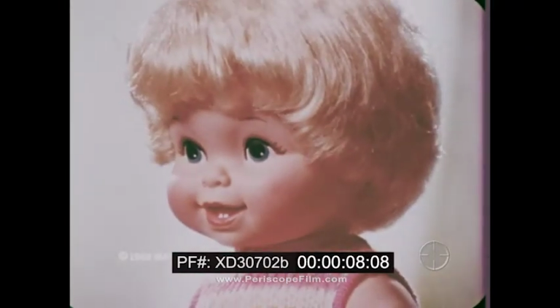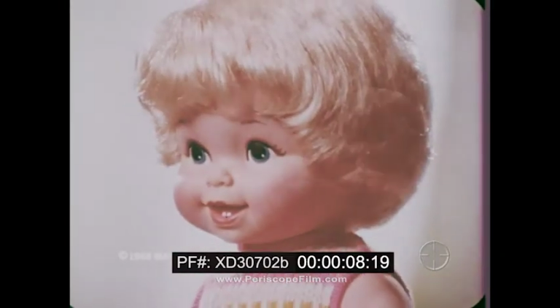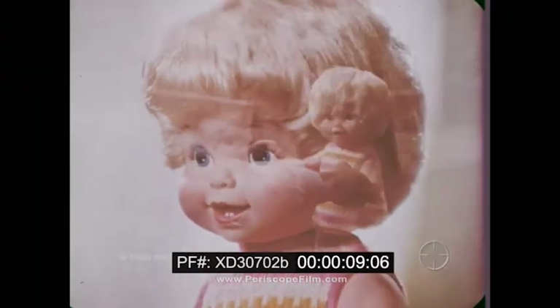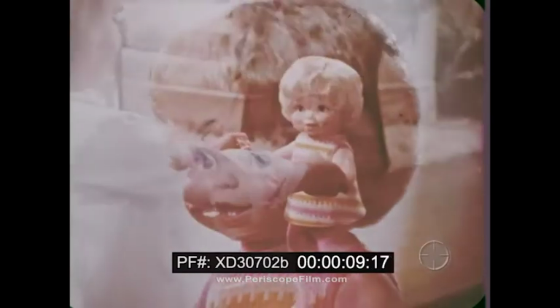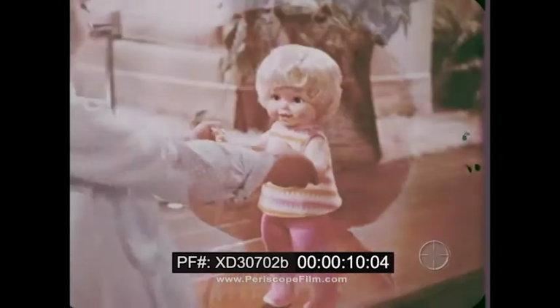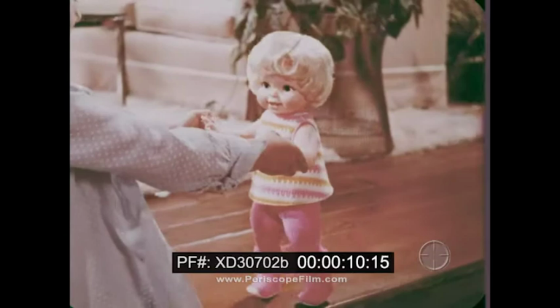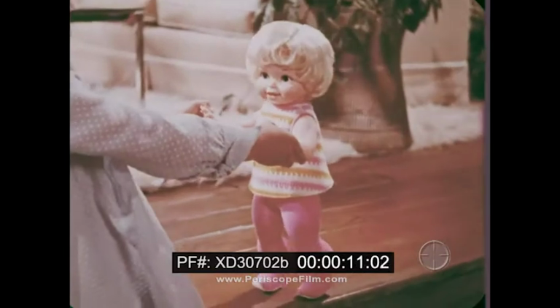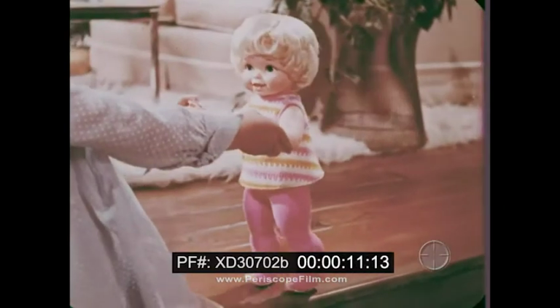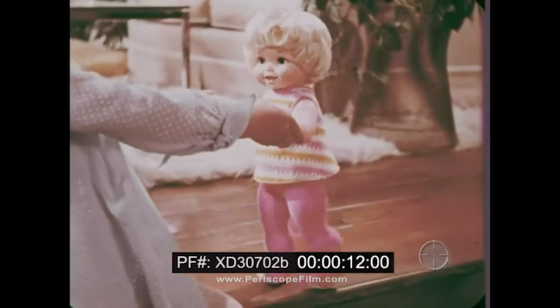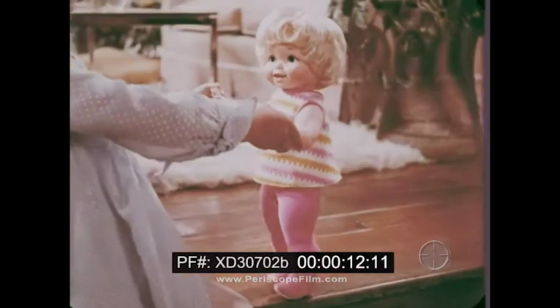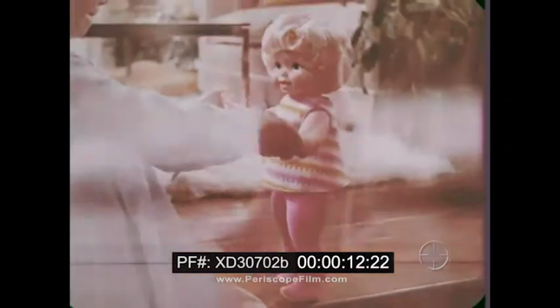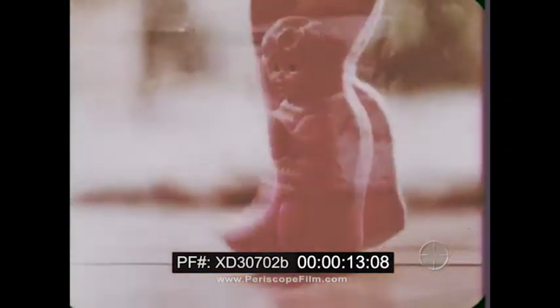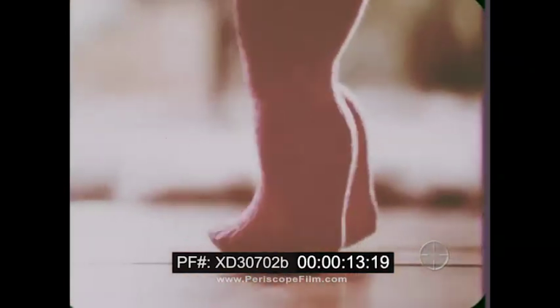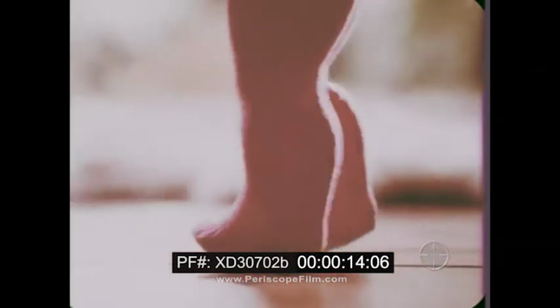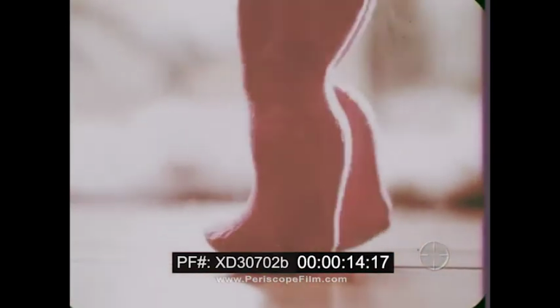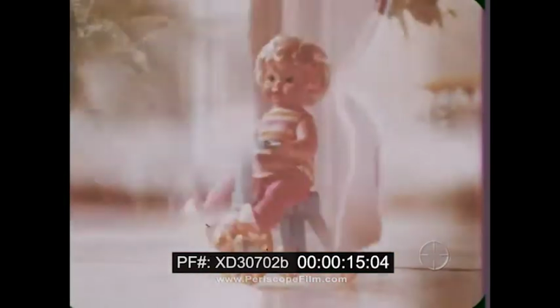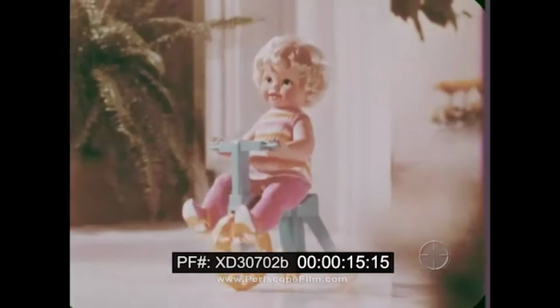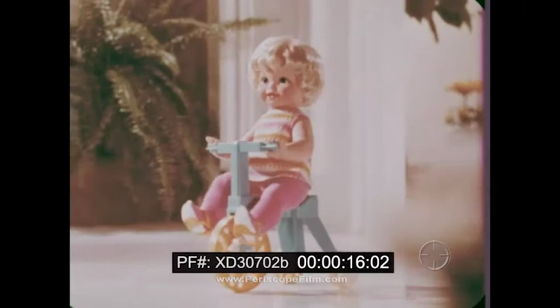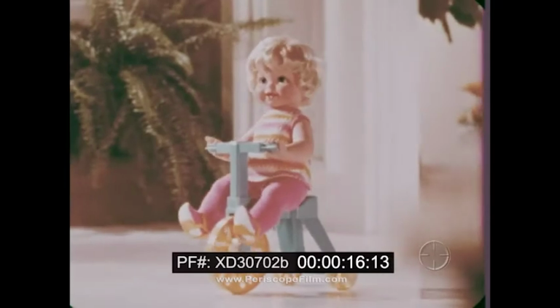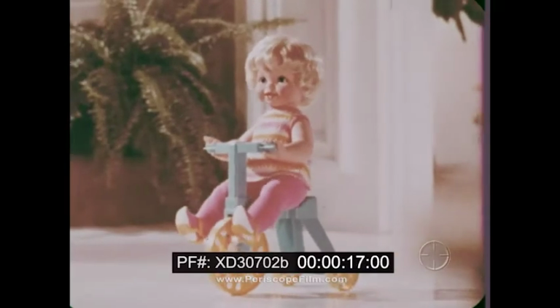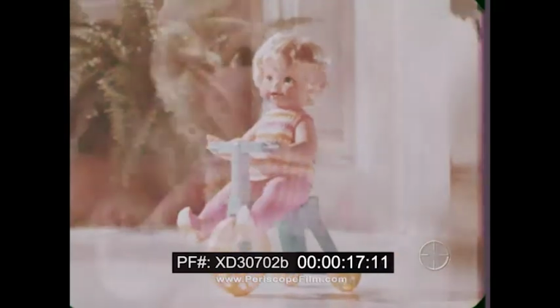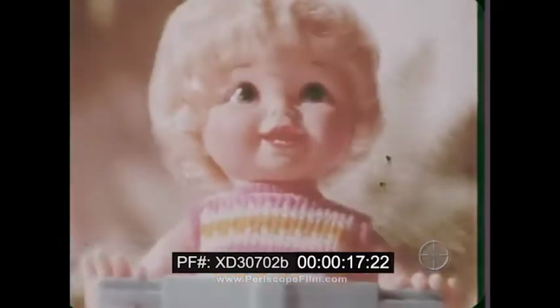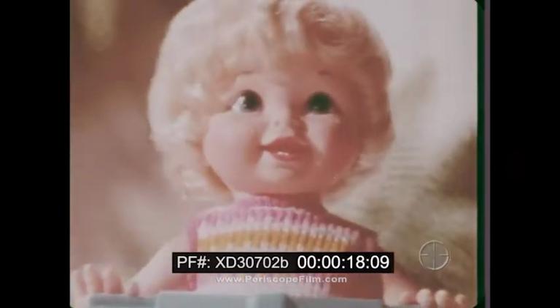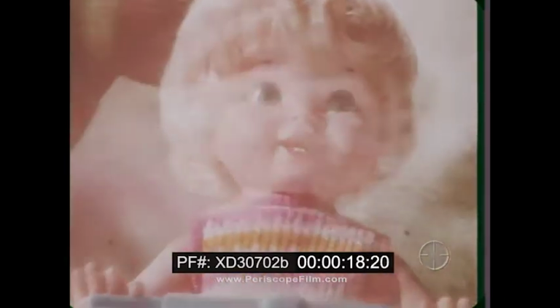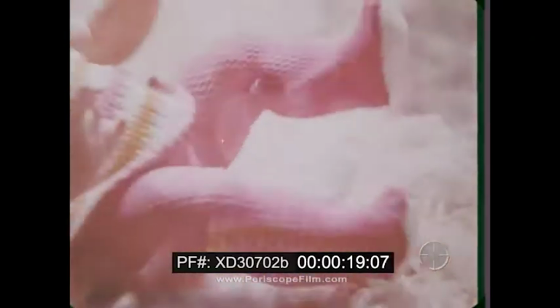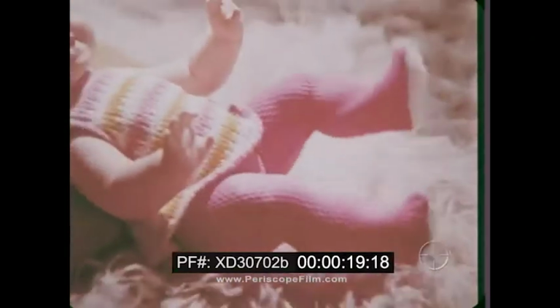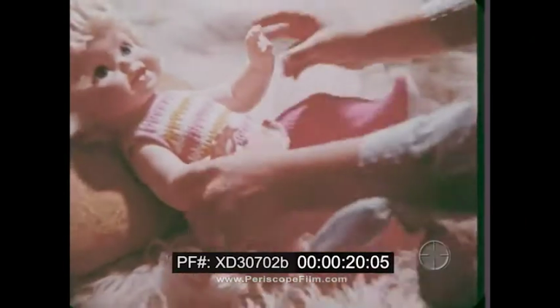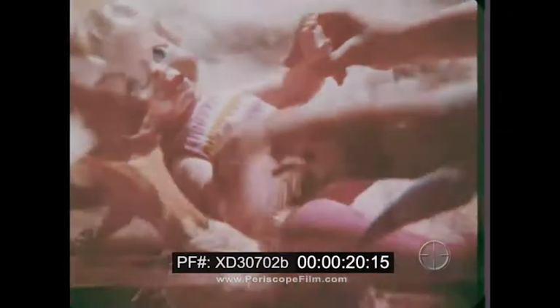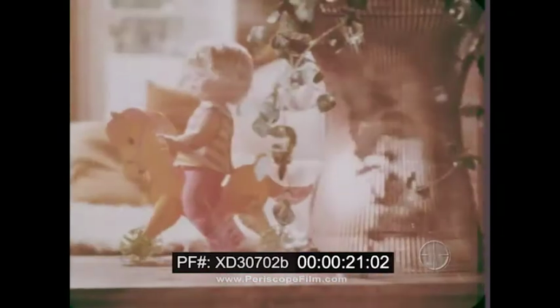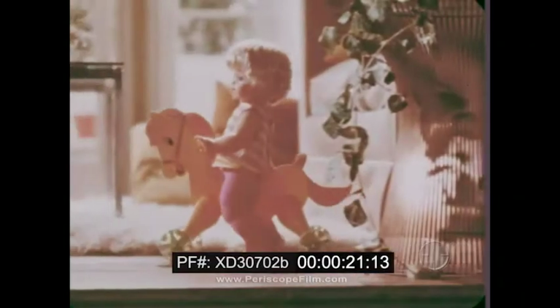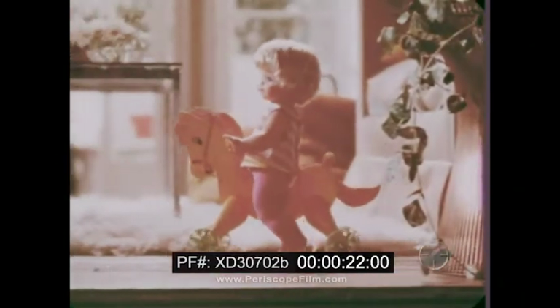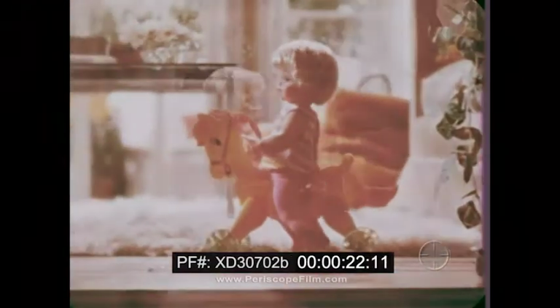Introducing Mattel's new Tippy-Toes, the brand new doll who walks on her tippy-toes, pedals her very own tricycle, nods her head, kicks her feet, and rides her own little pony.